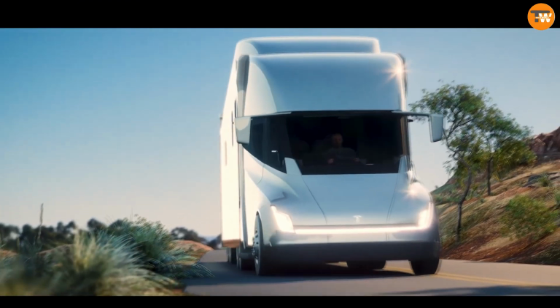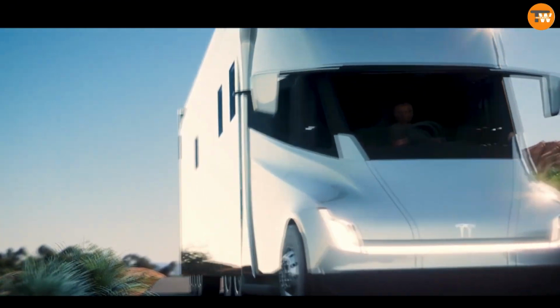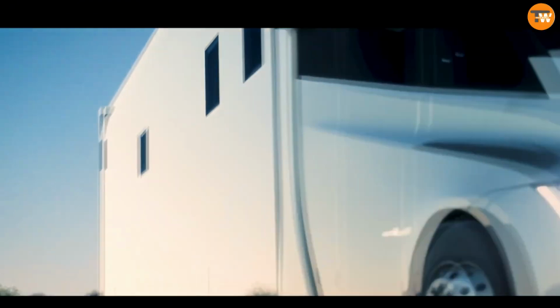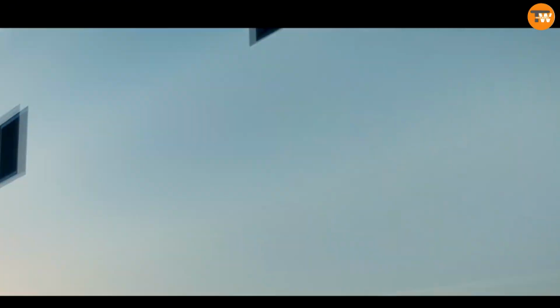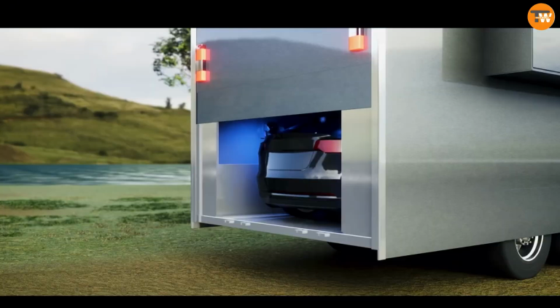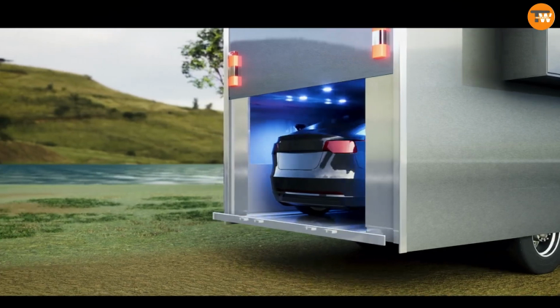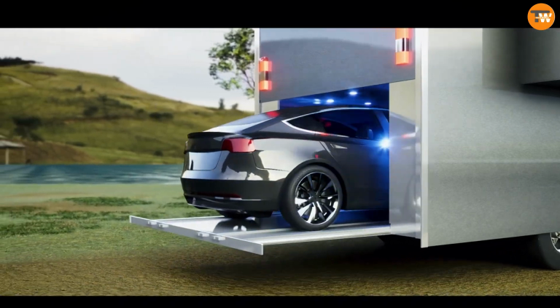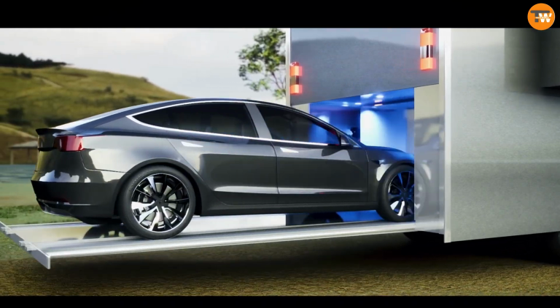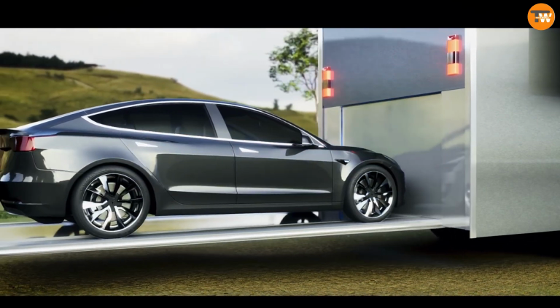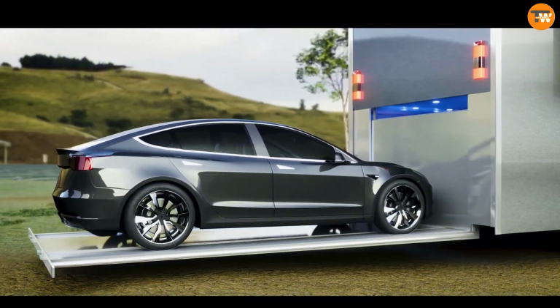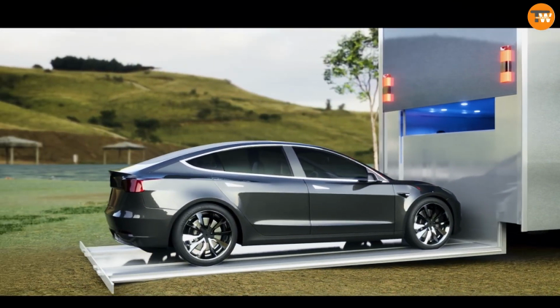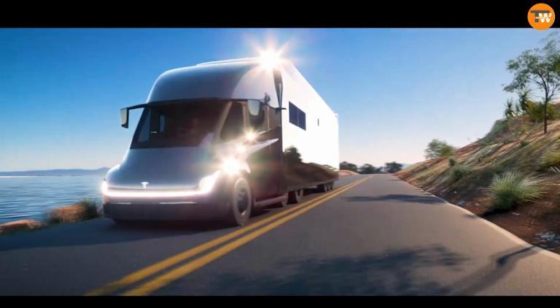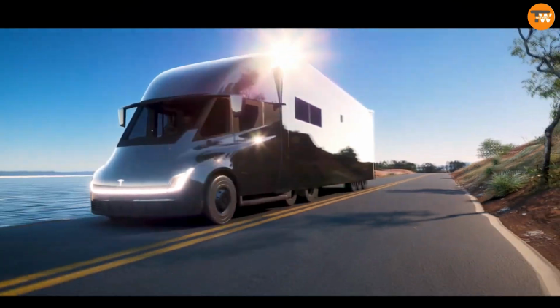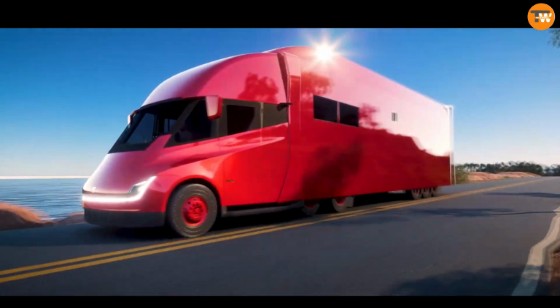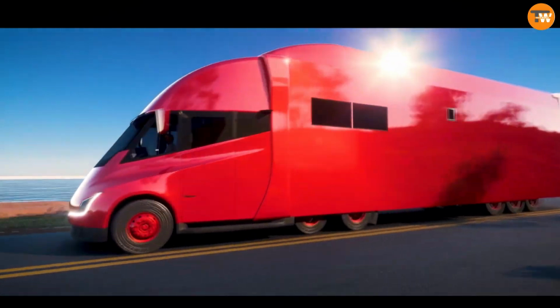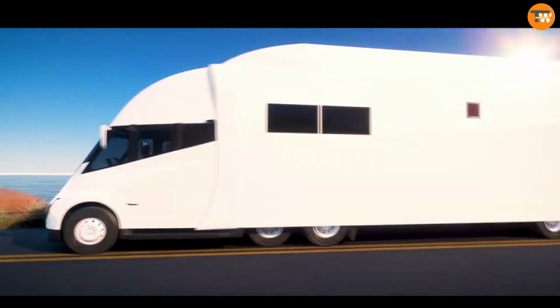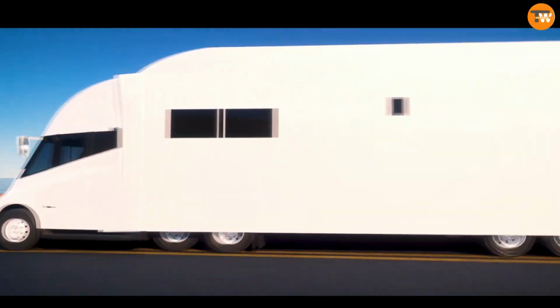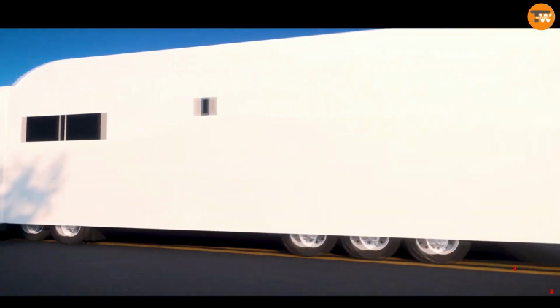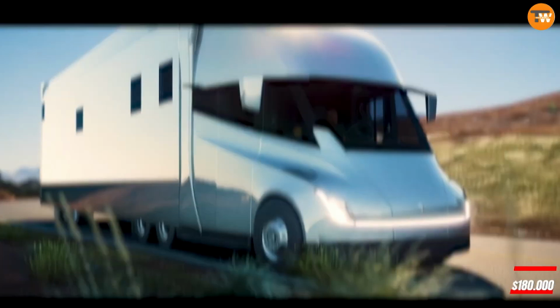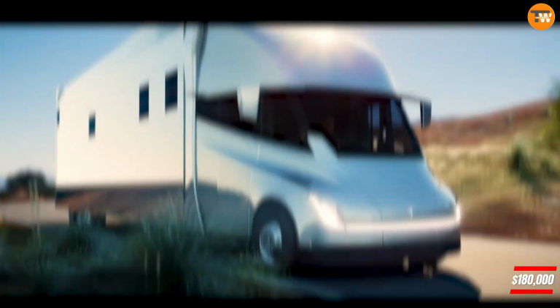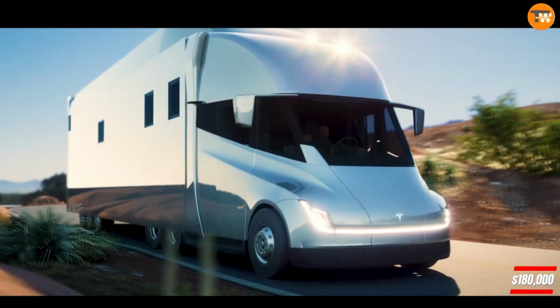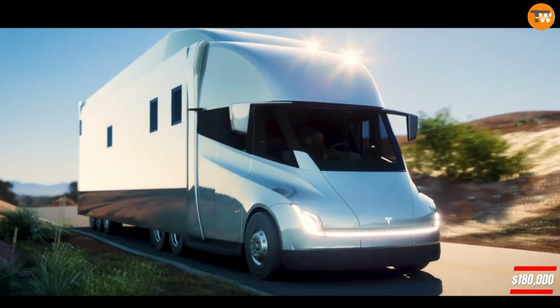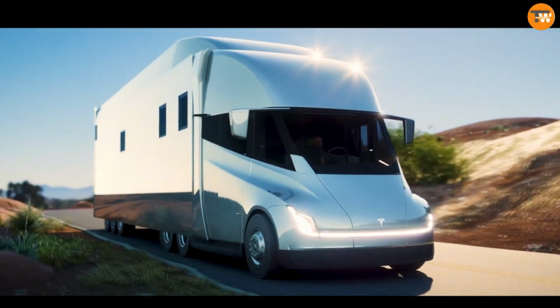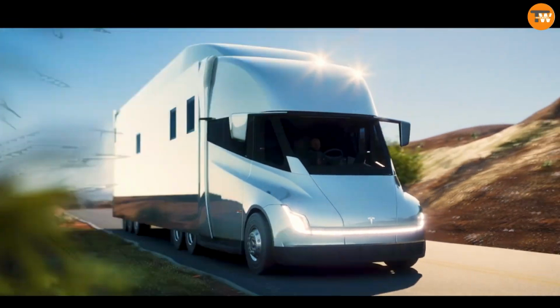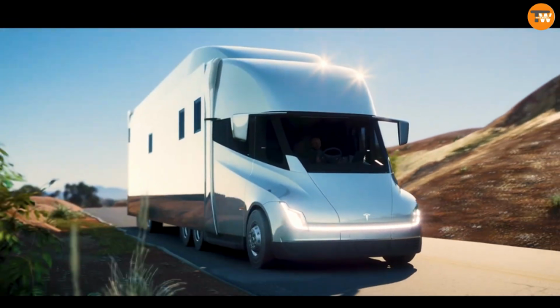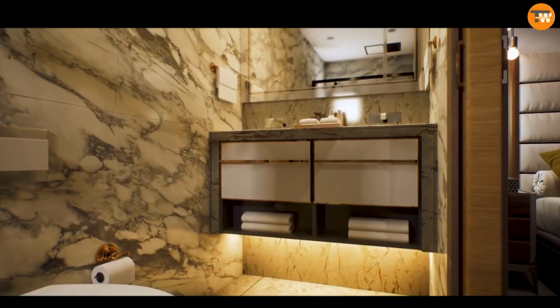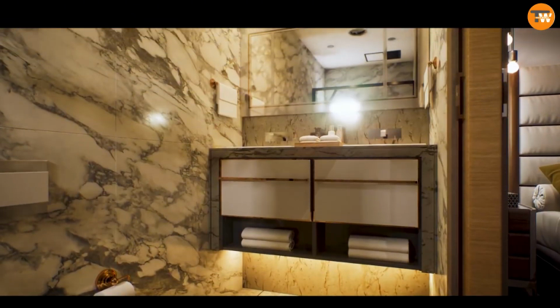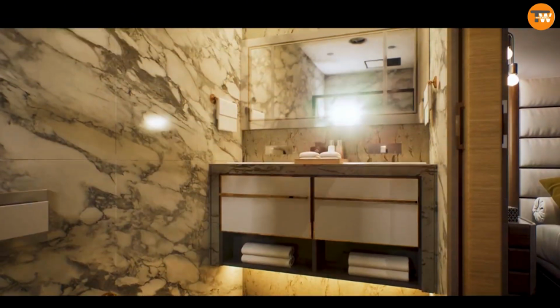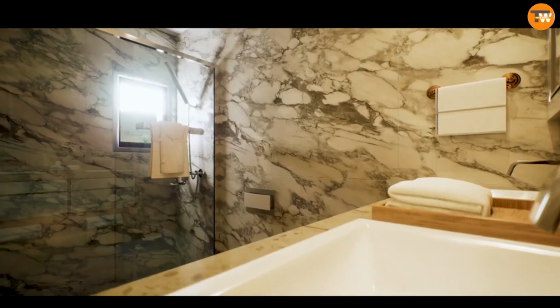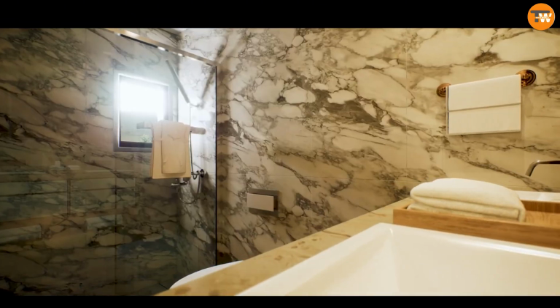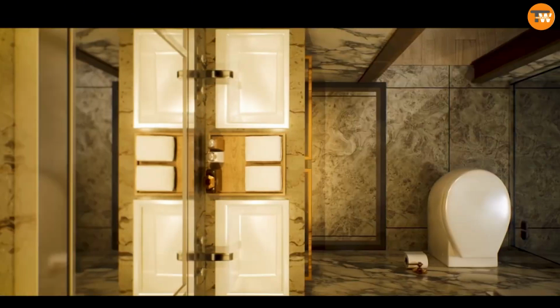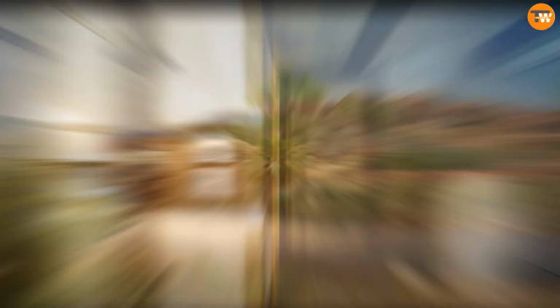Its electric powertrain ensures a quiet, smooth ride, cutting down the carbon footprint compared to traditional RVs. Priced around $180,000, the Tesla Semi-Motor Home is a premium choice for eco-conscious and tech-savvy travelers.